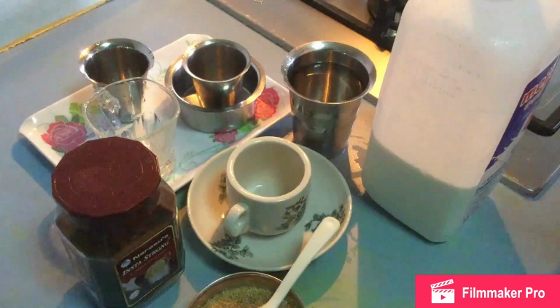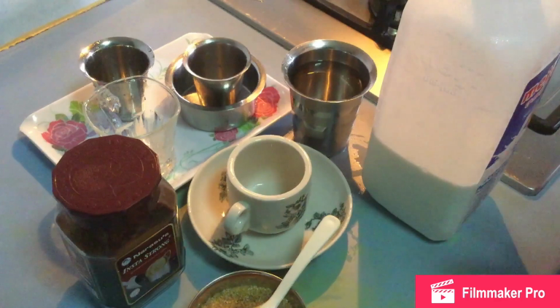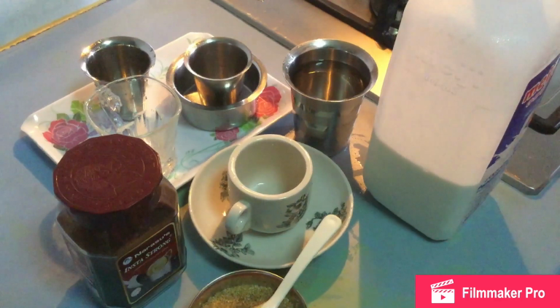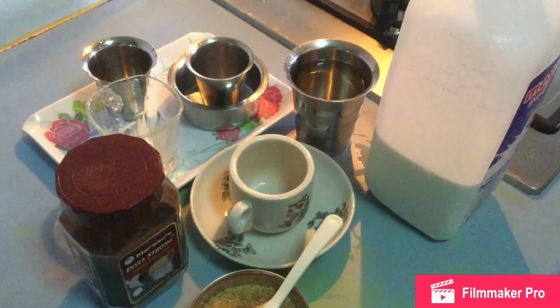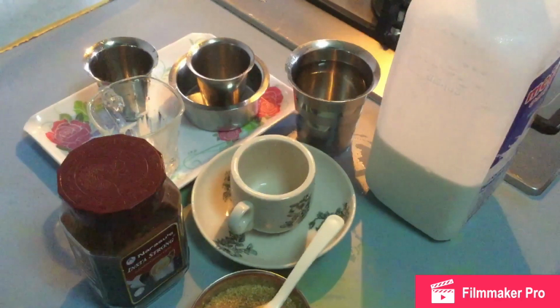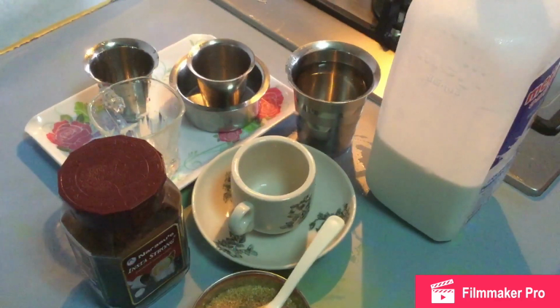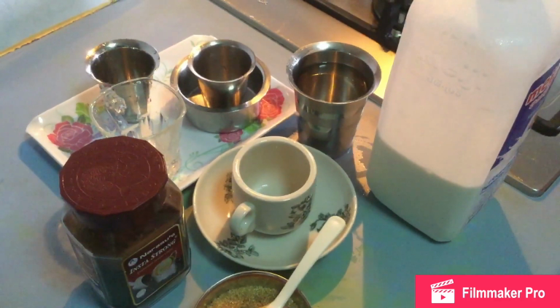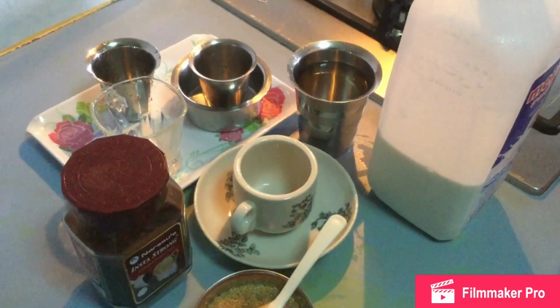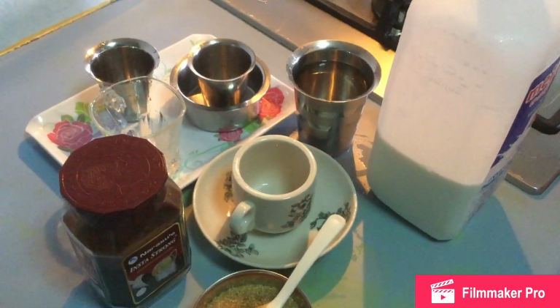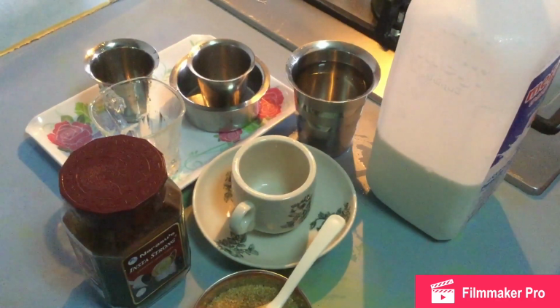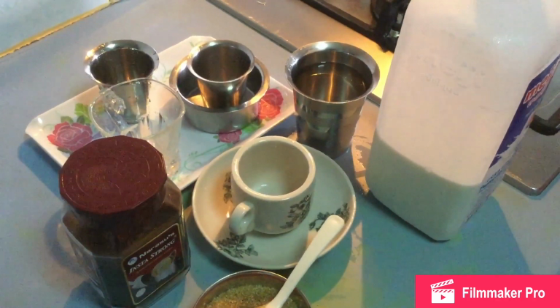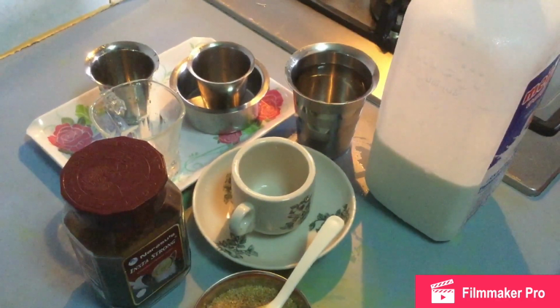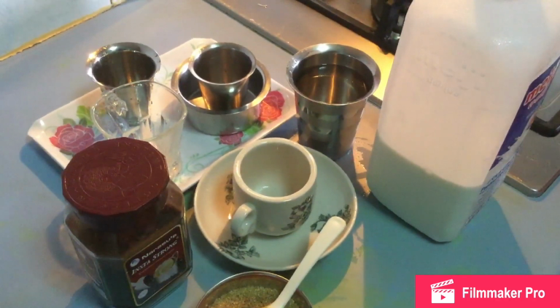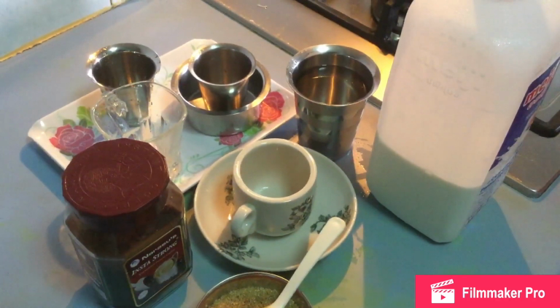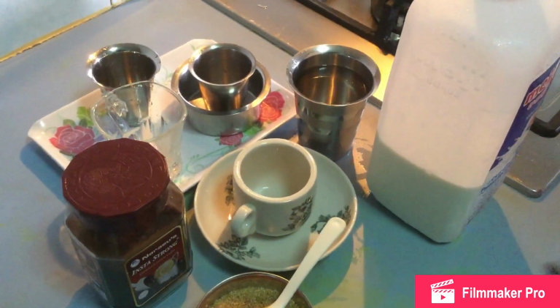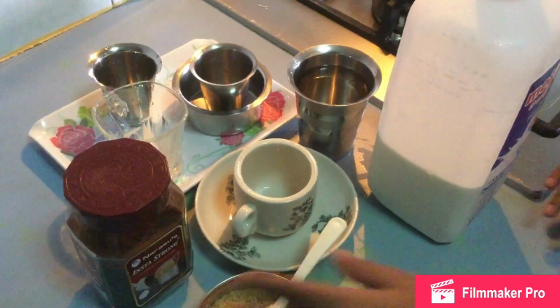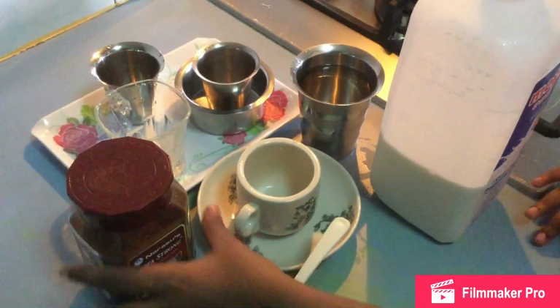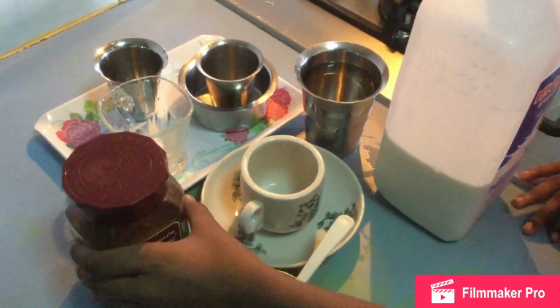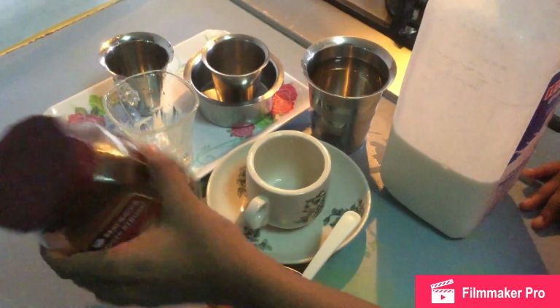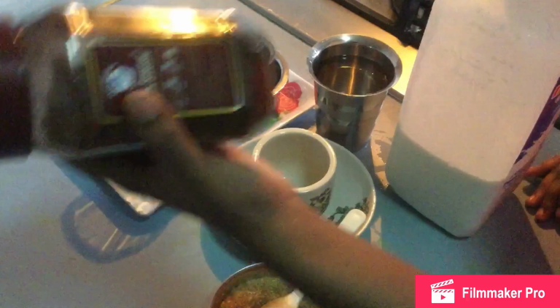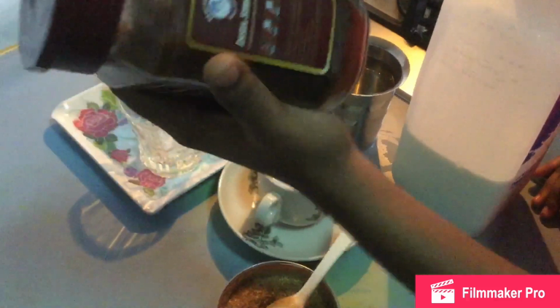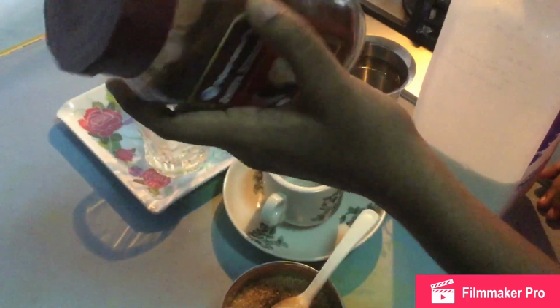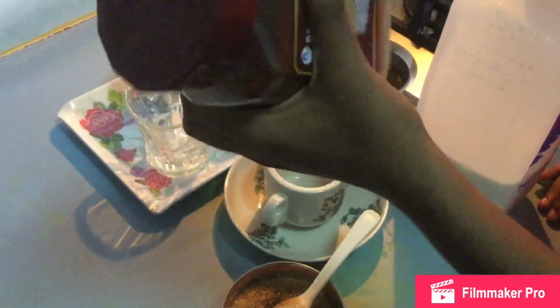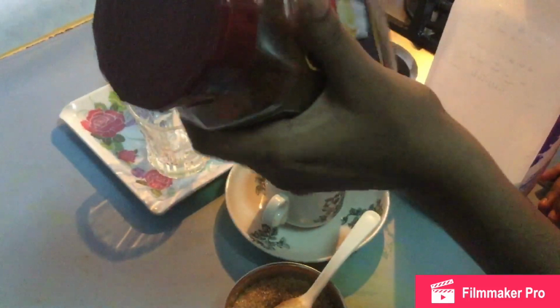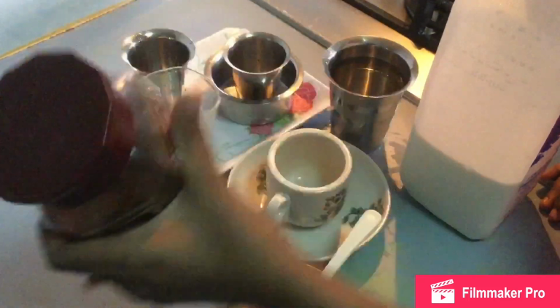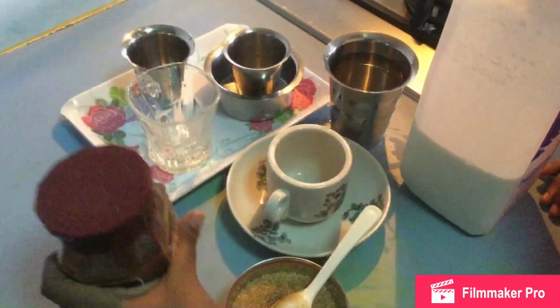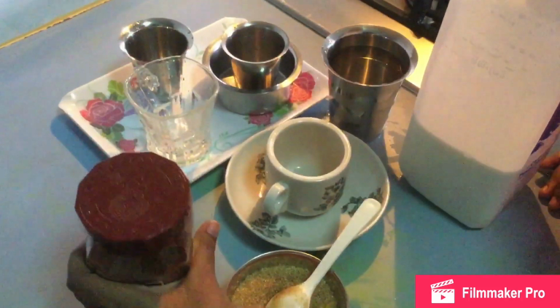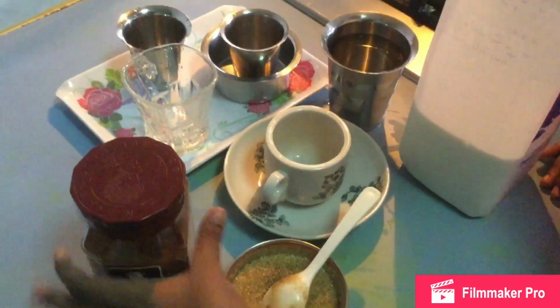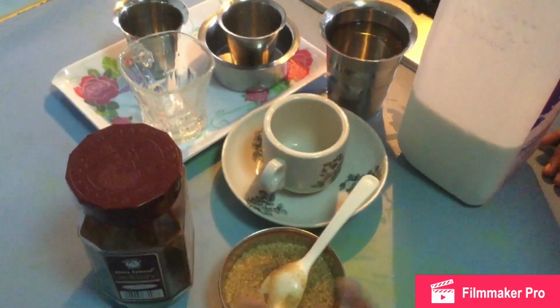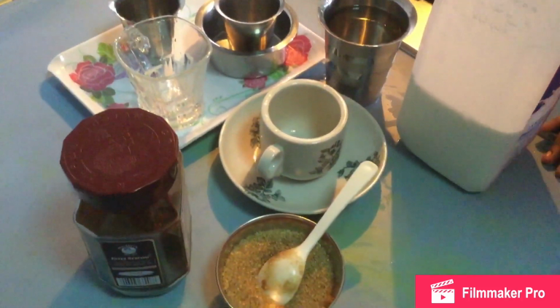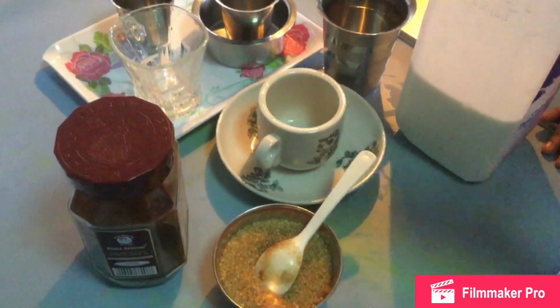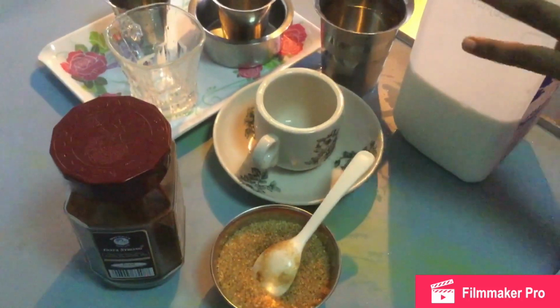Hi everyone, my name is Kriti Katari and we are going to make instant coffee. Ingredients are coffee, sugar, milk.